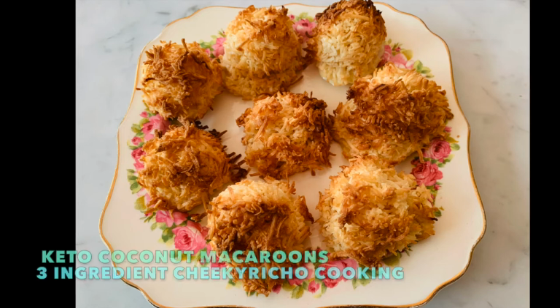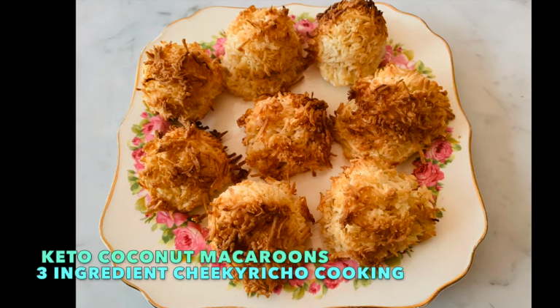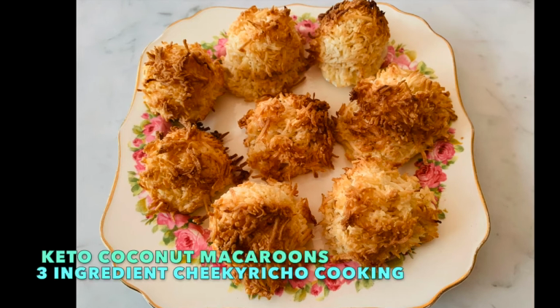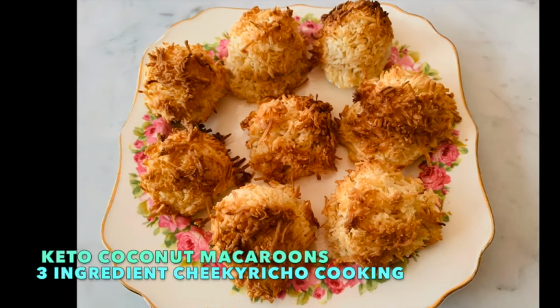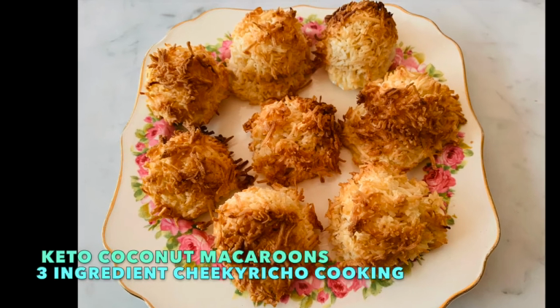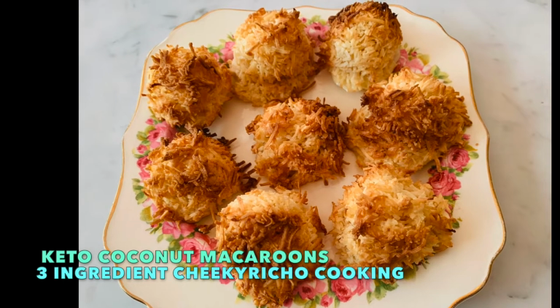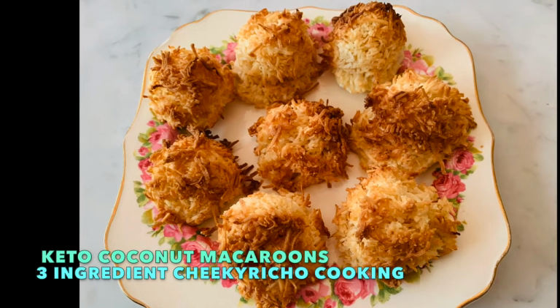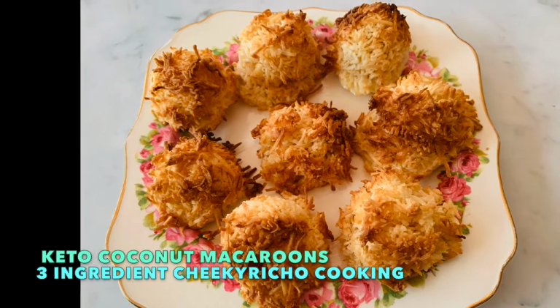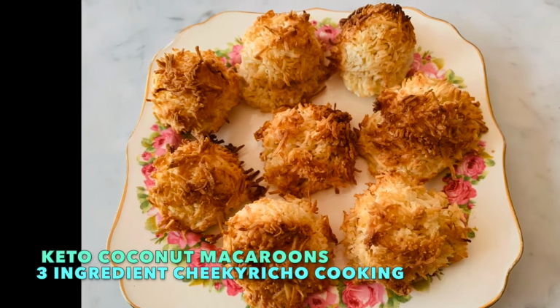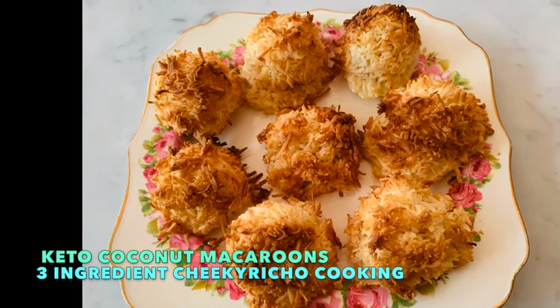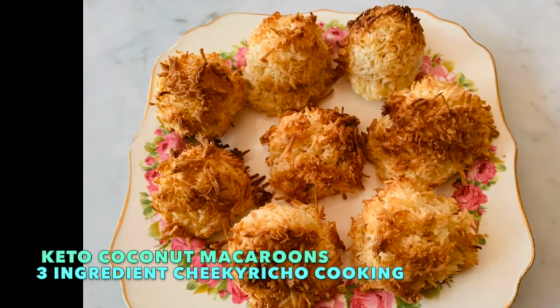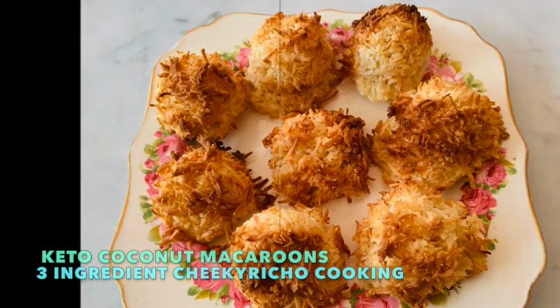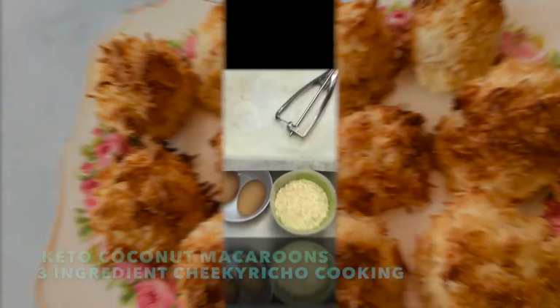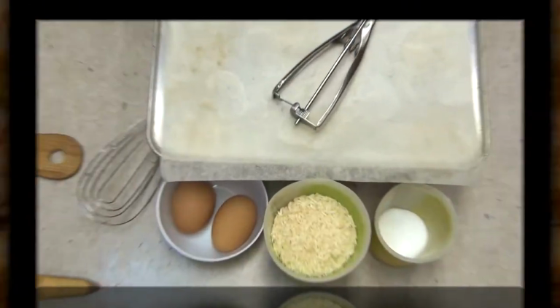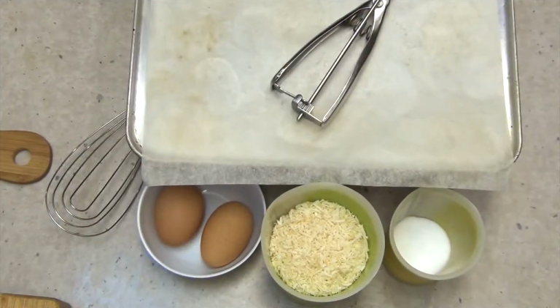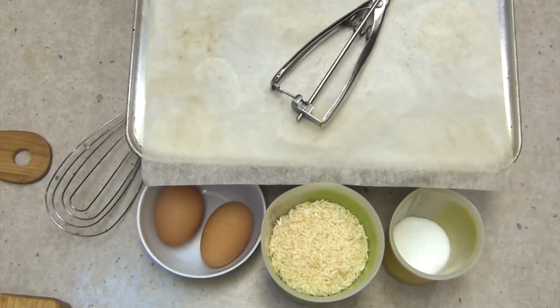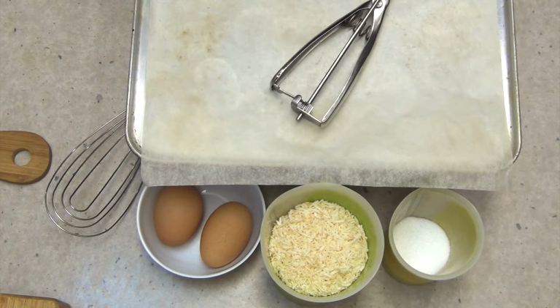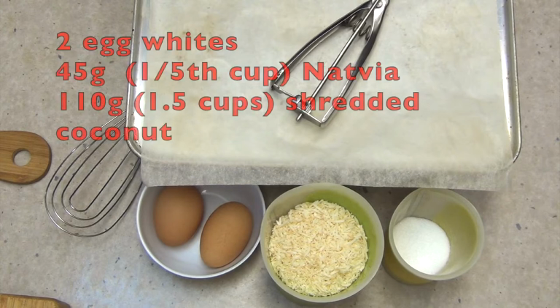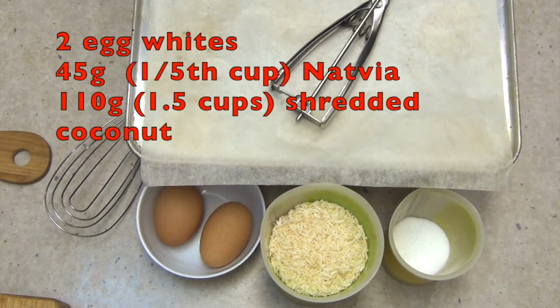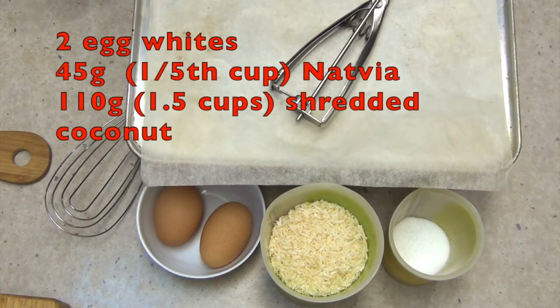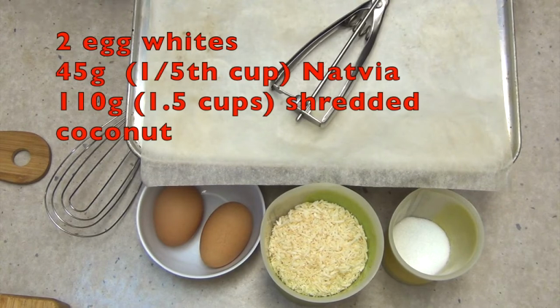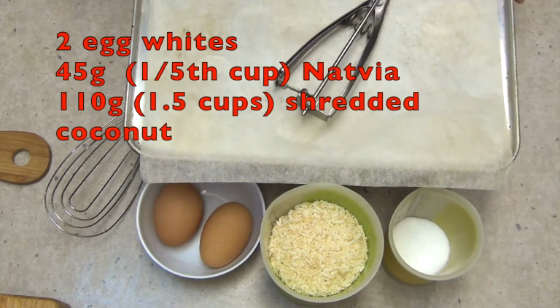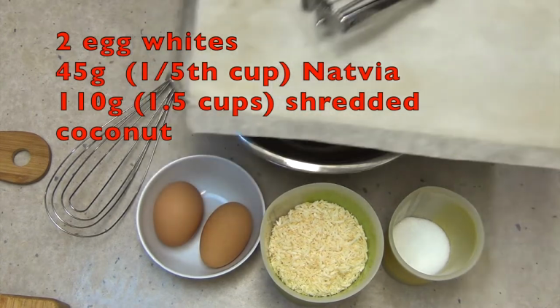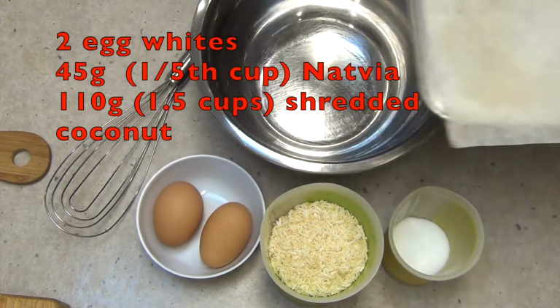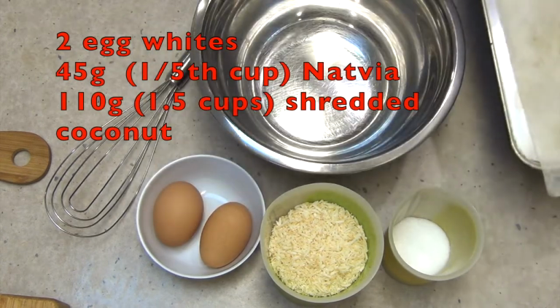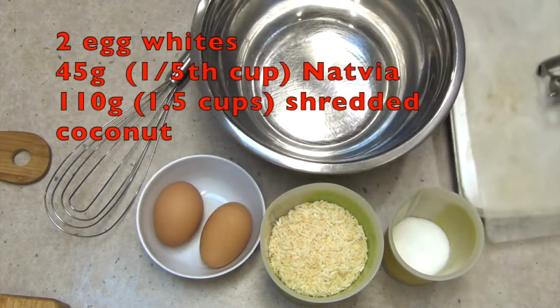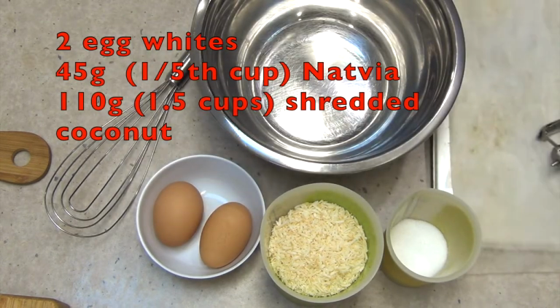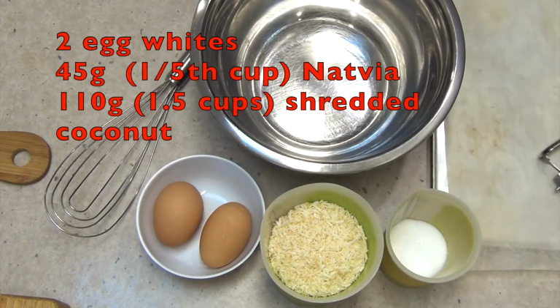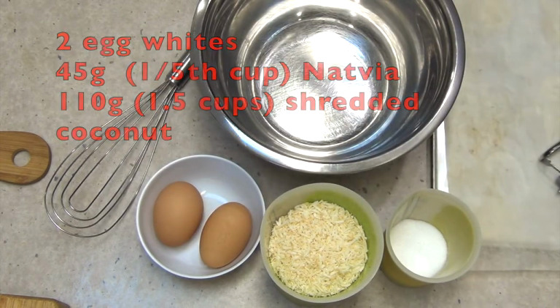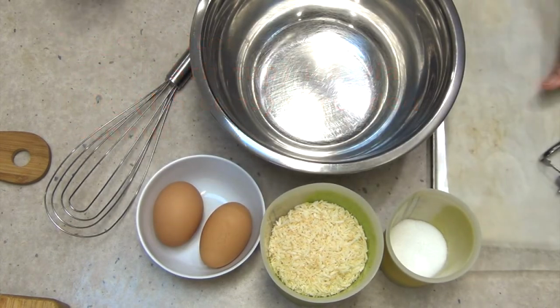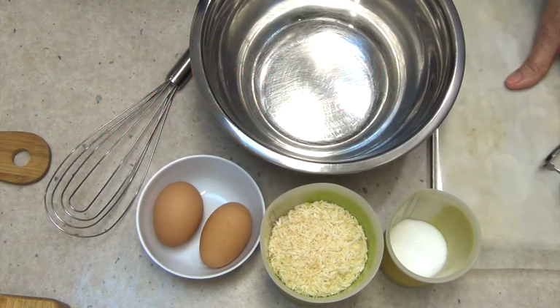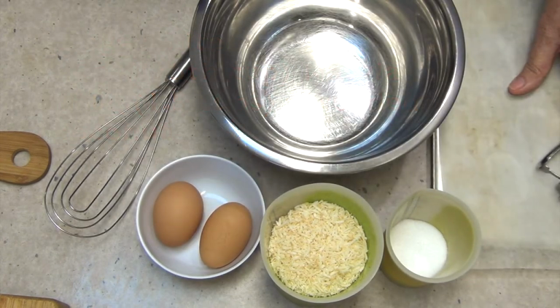Welcome to Richer Cooking's Keto 3 Ingredient Coconut Macaroons — not to be confused with a macaron. This is a very, very easy recipe and these are all you need.